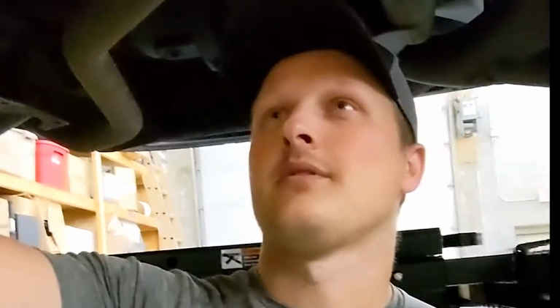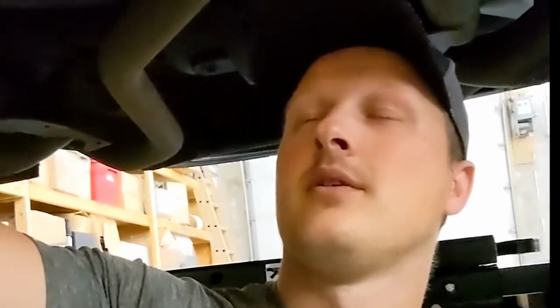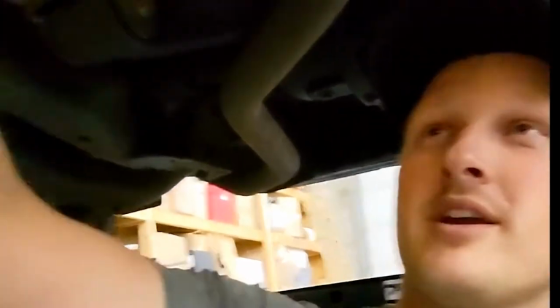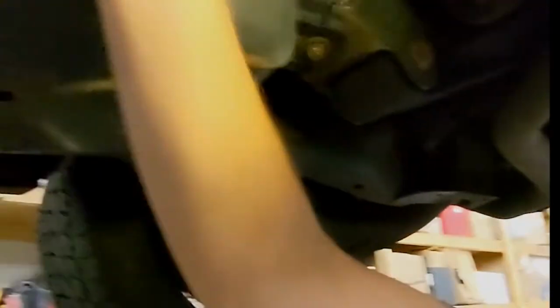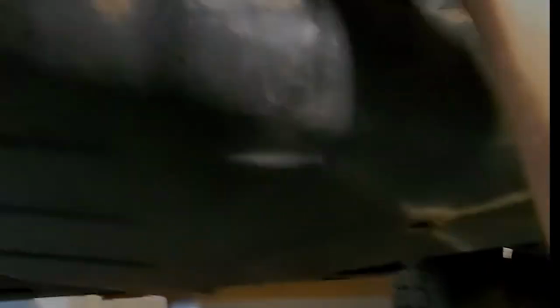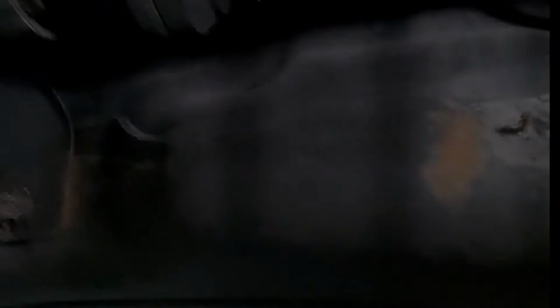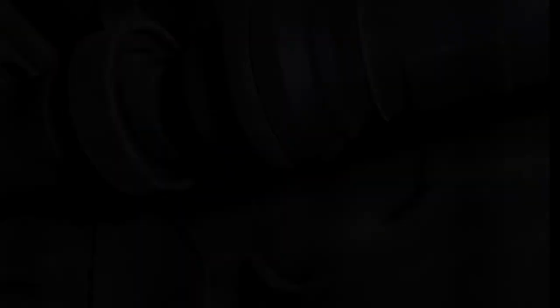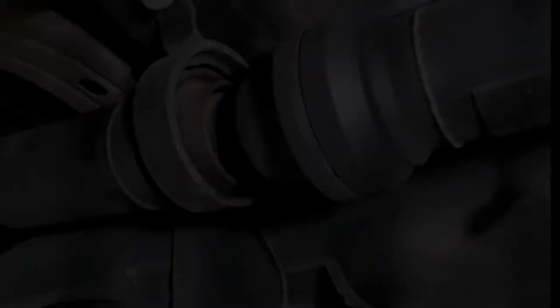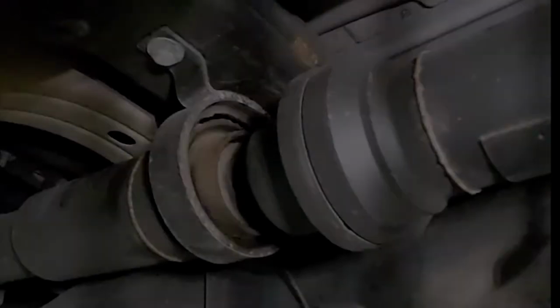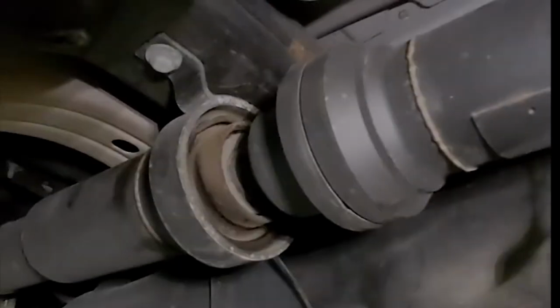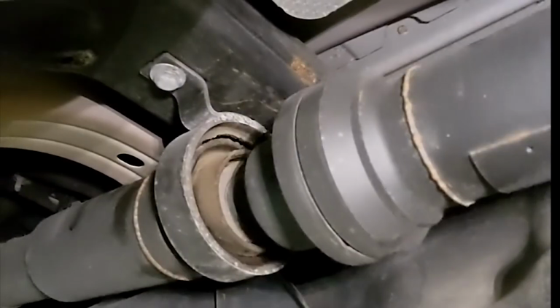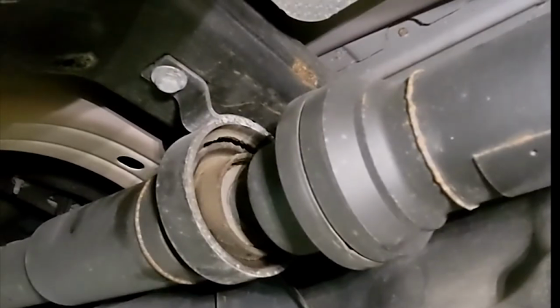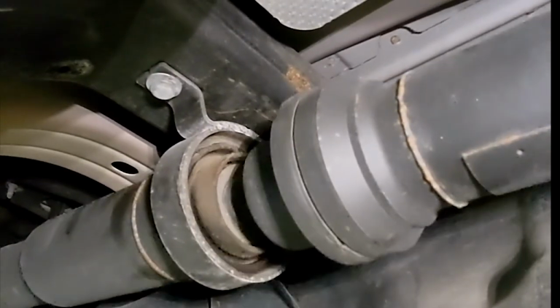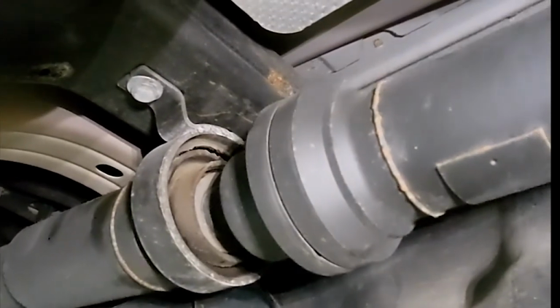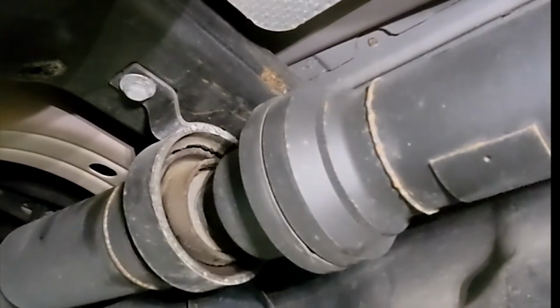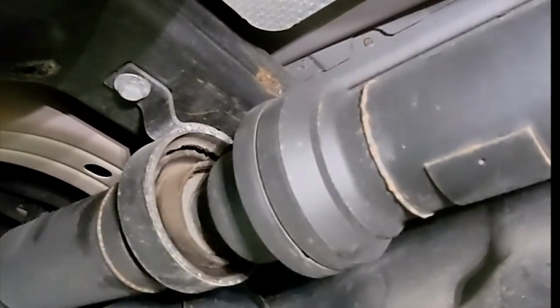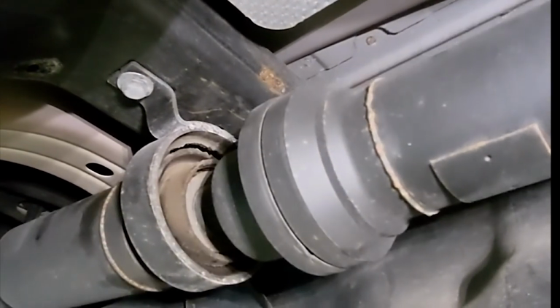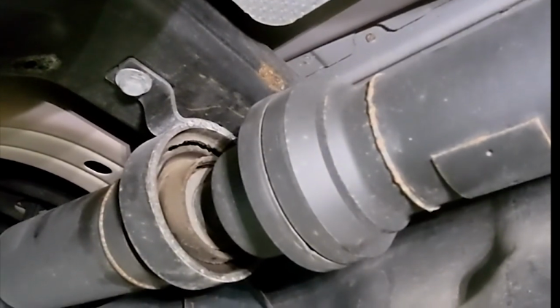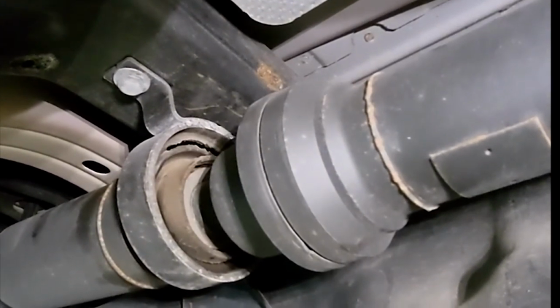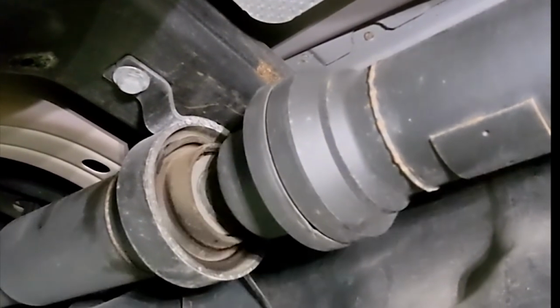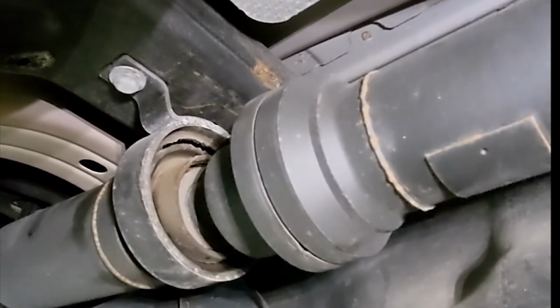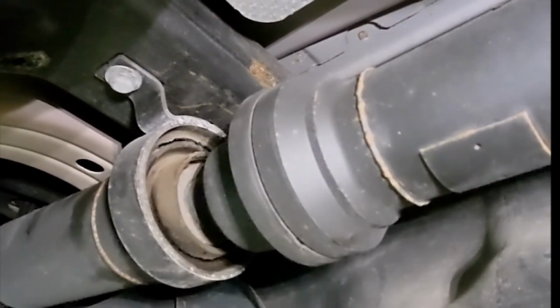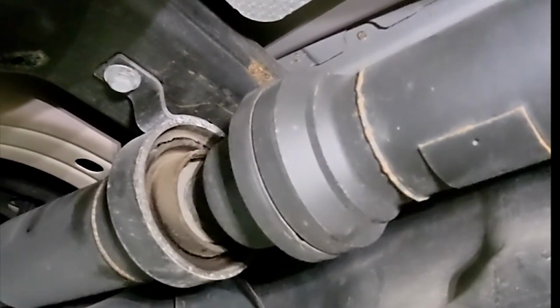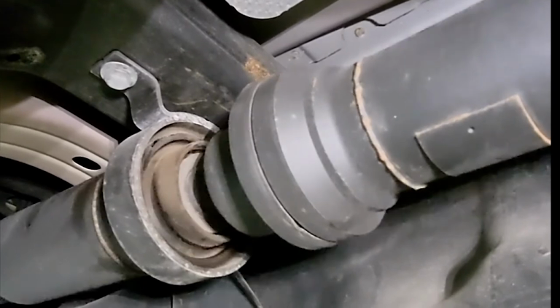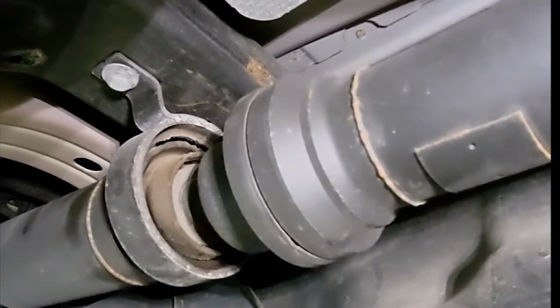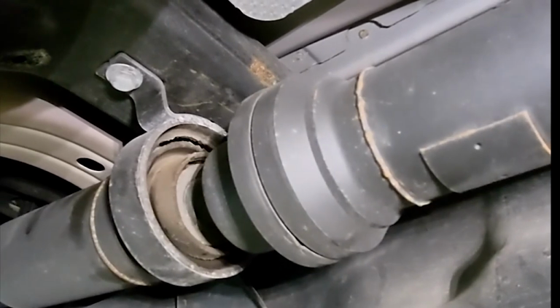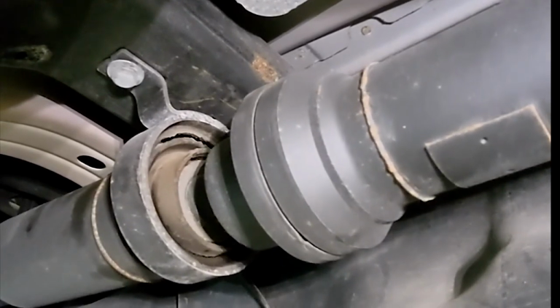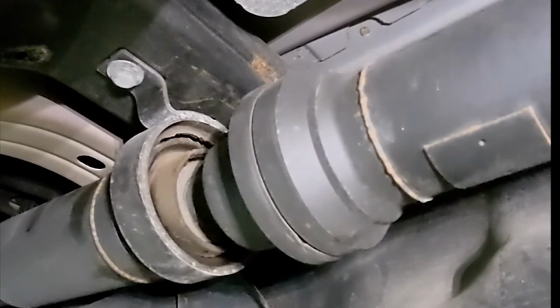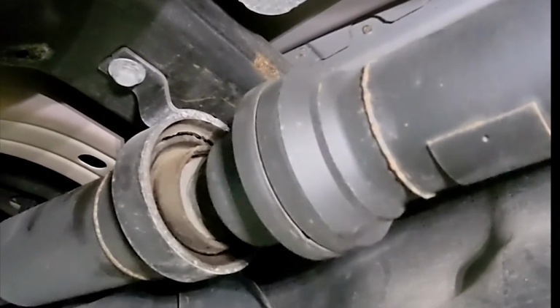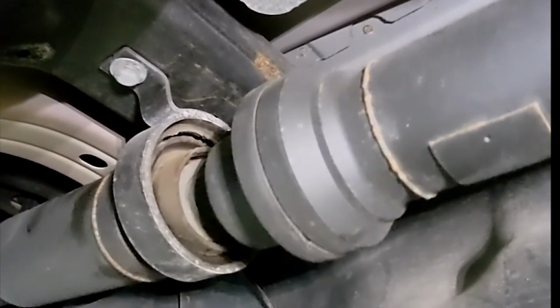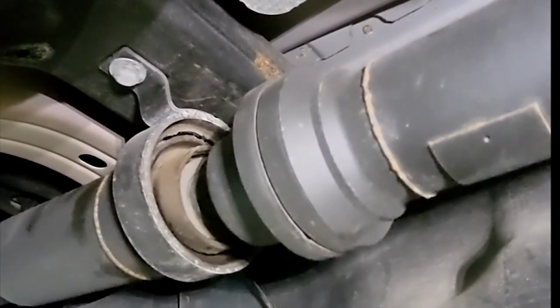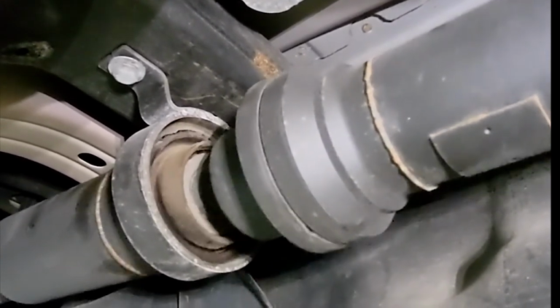So we make a two-piece carrier that fixes this. You can see right now this one's pretty shot — the material is ripped up at the bottom and this driveshaft is not held in place at all.